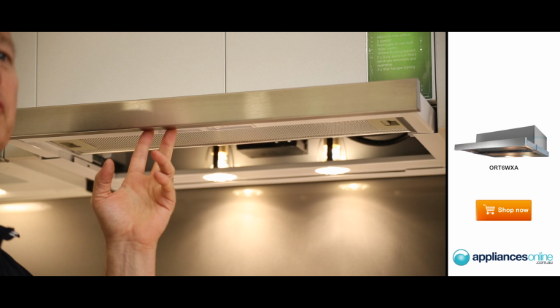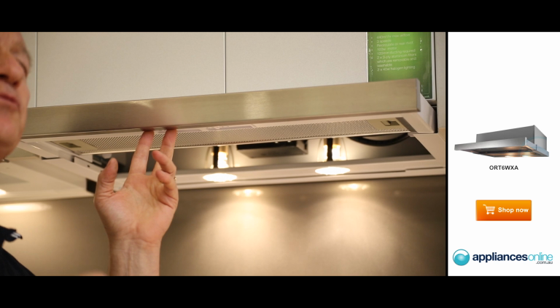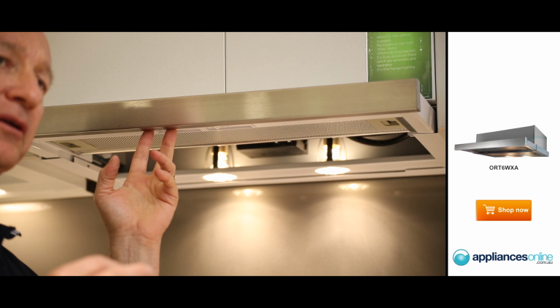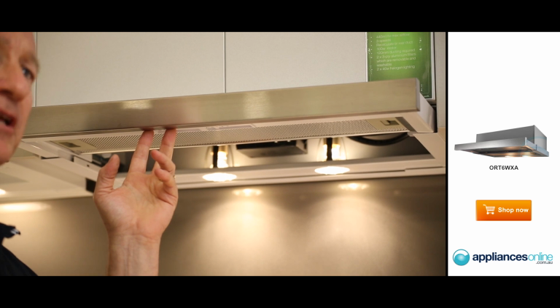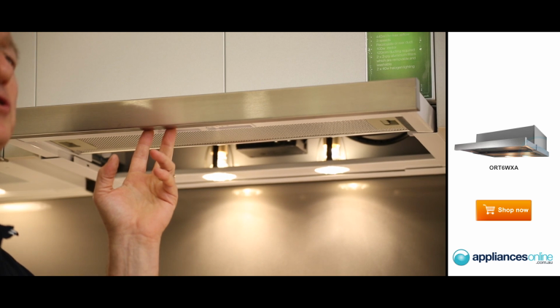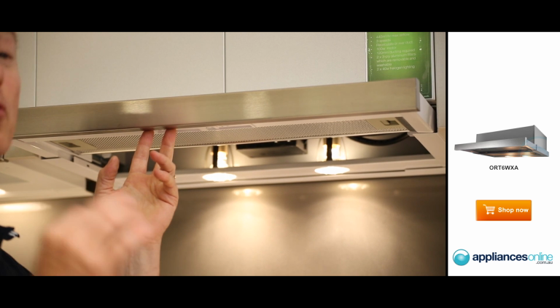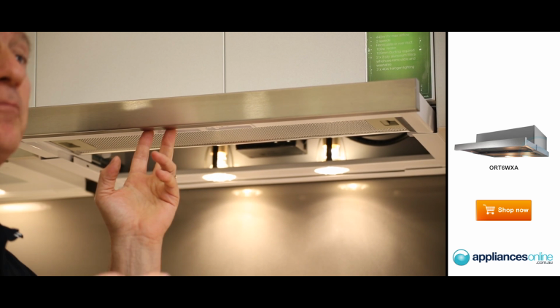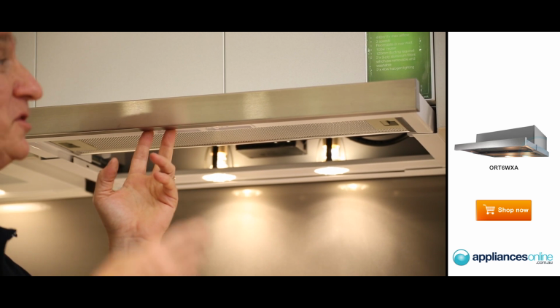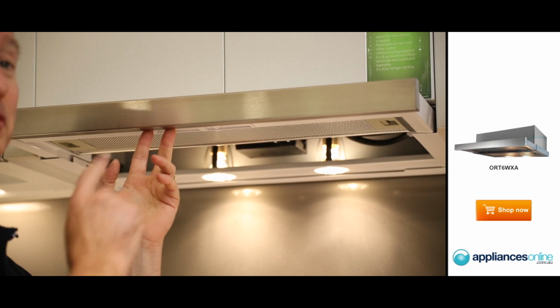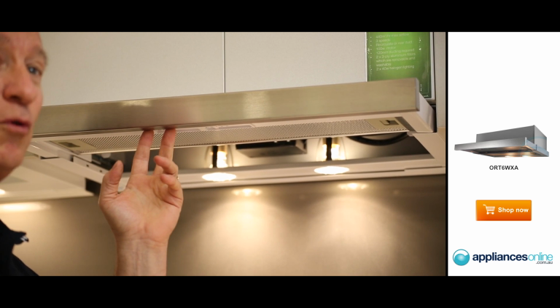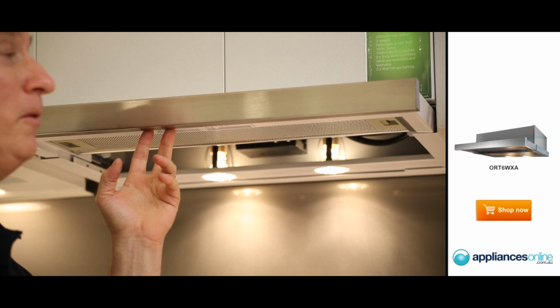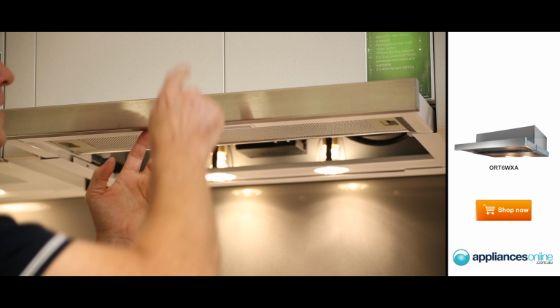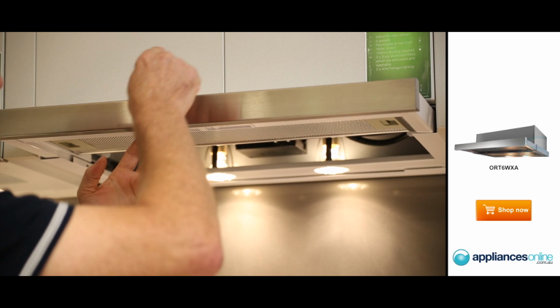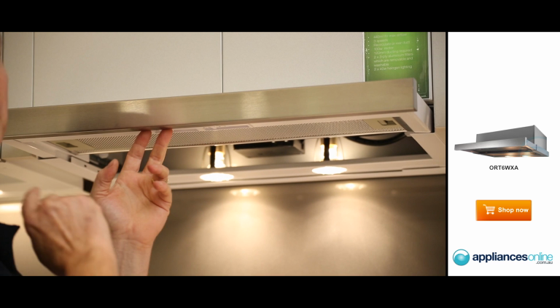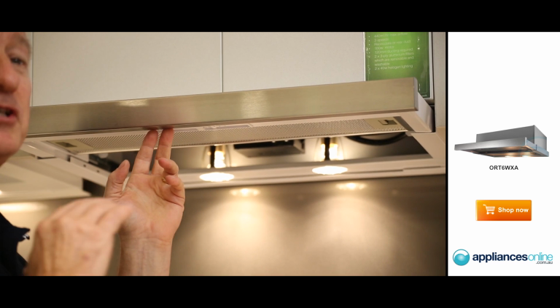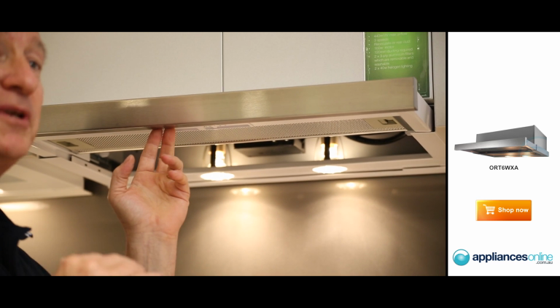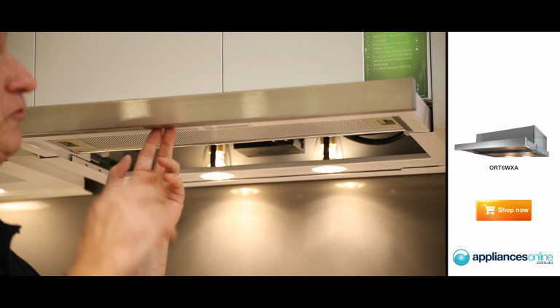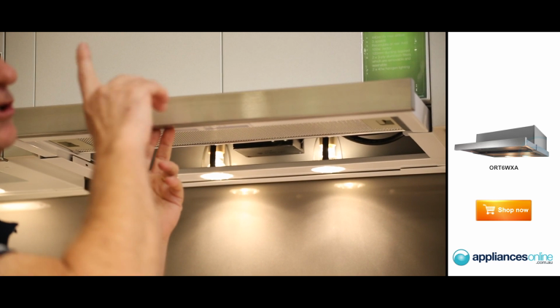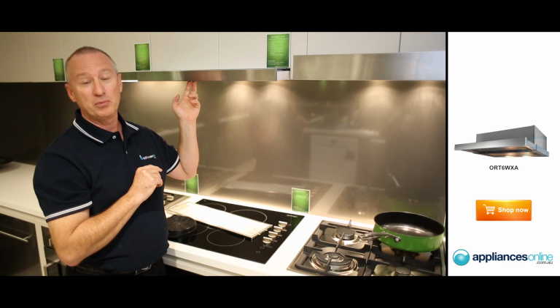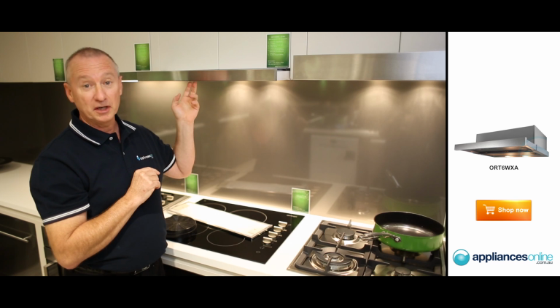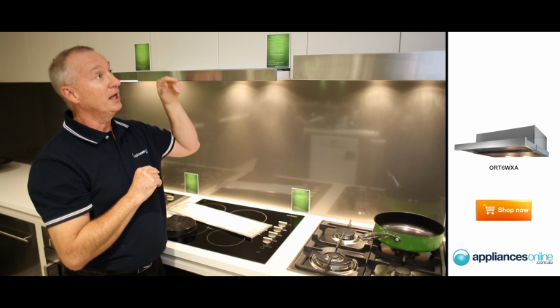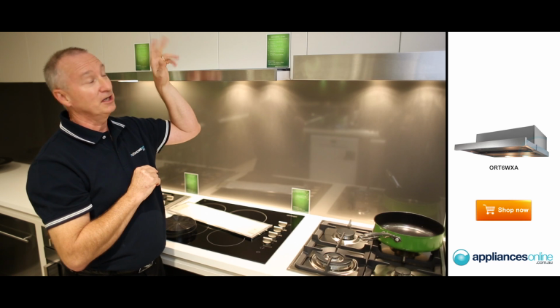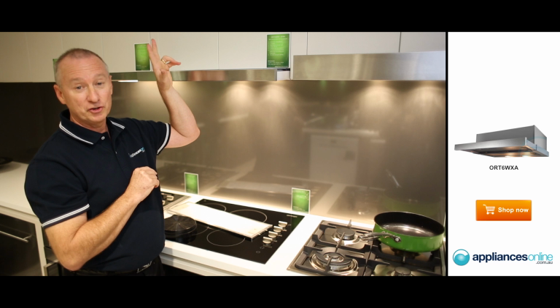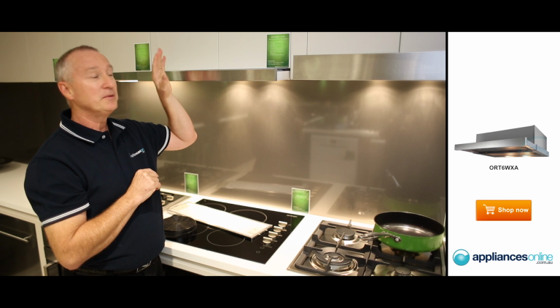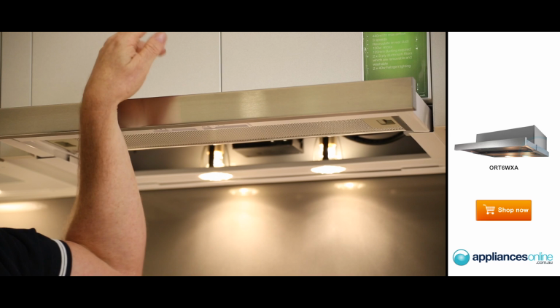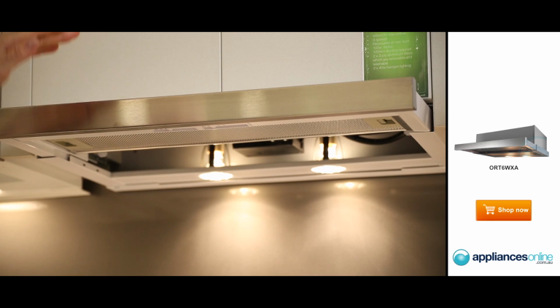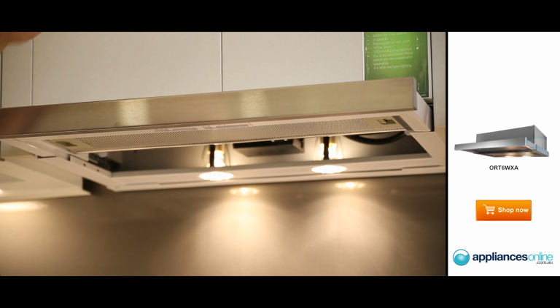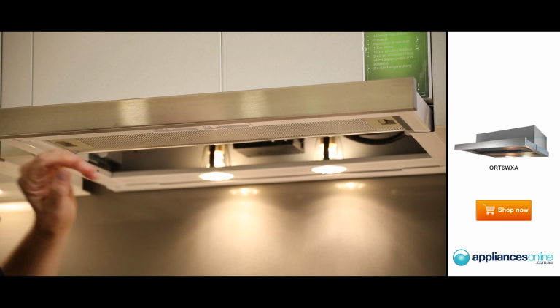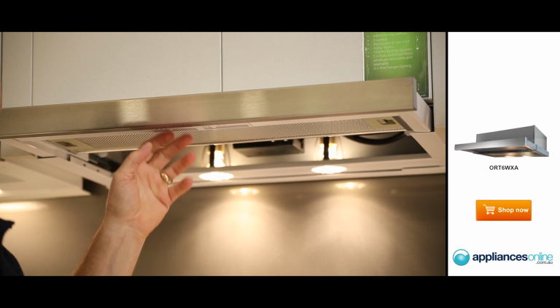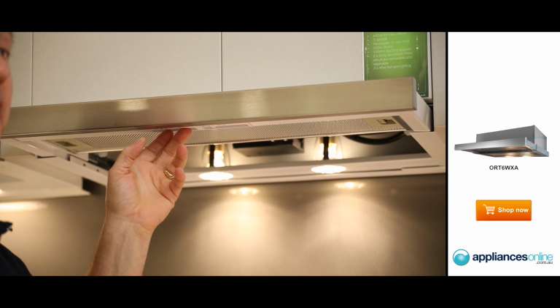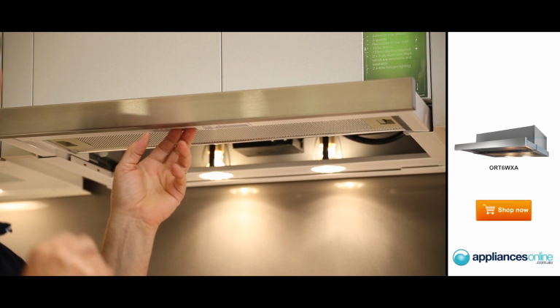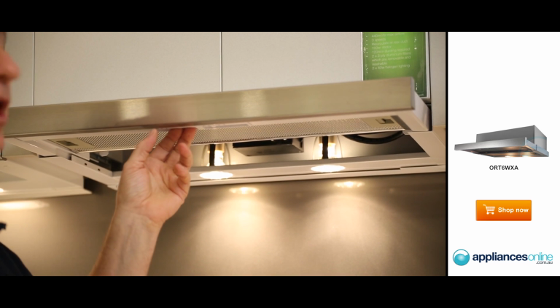The unit comes with a plug and lead, so that means you just need a normal power point — it just plugs into a normal power outlet. At the top, it is top-ducted, so if you're going to duct it externally, it ducts from the top and a 150mm outlet is required.